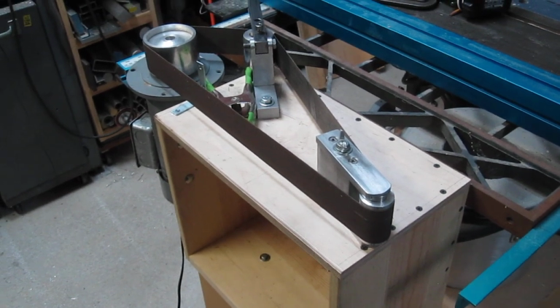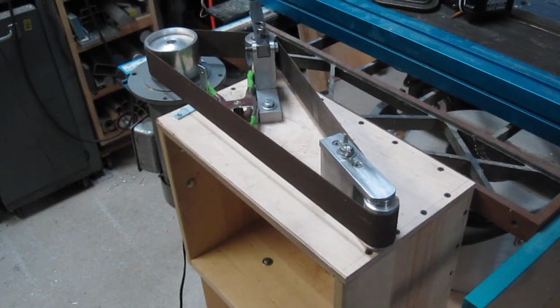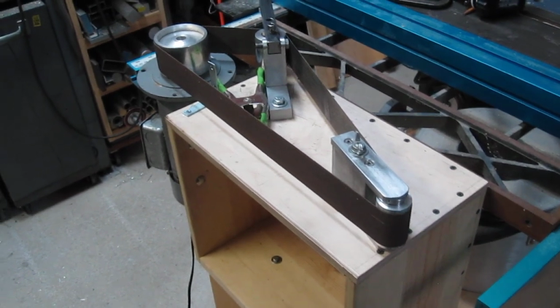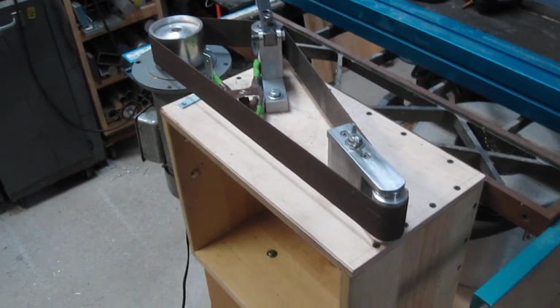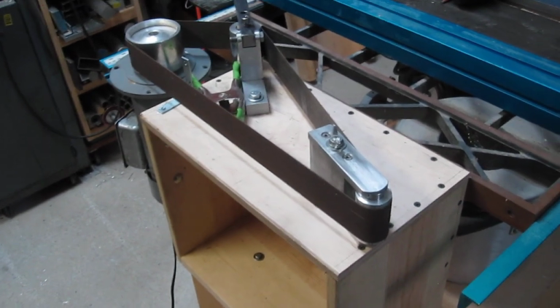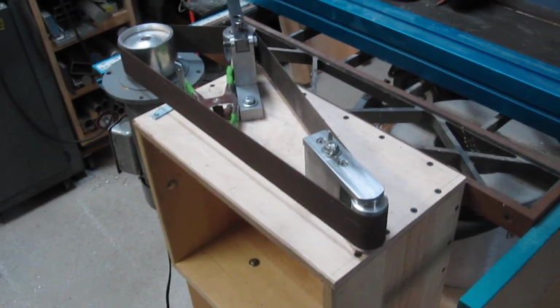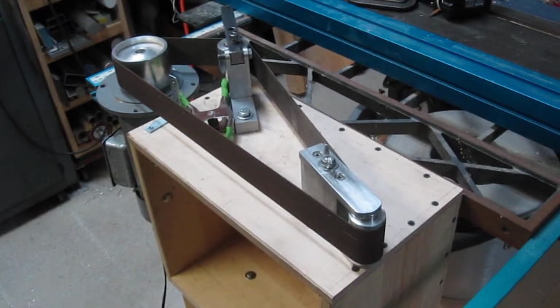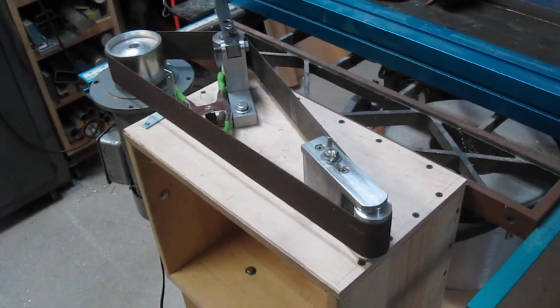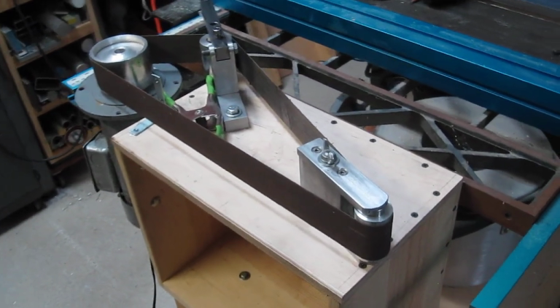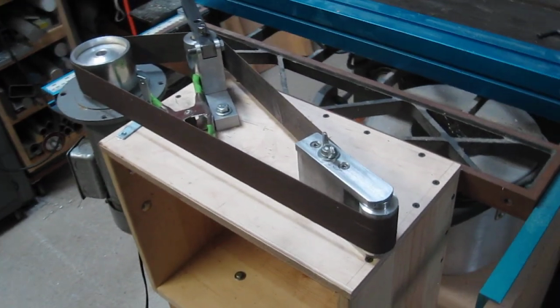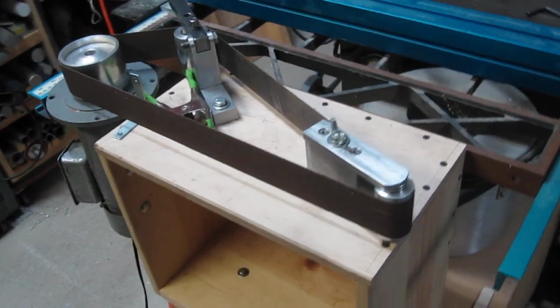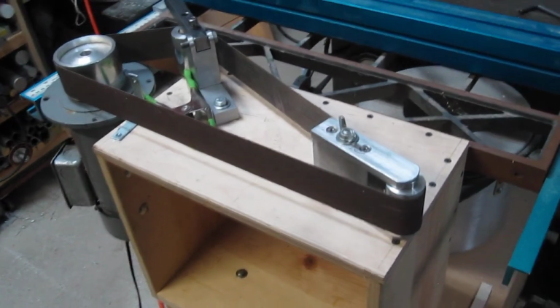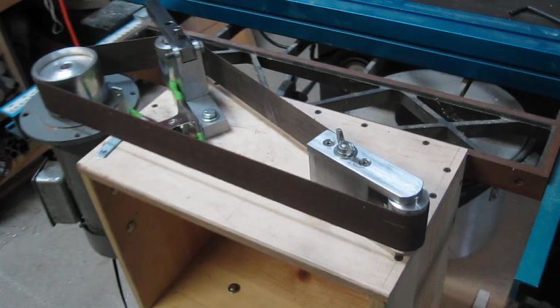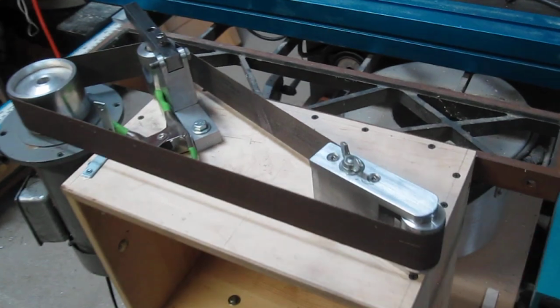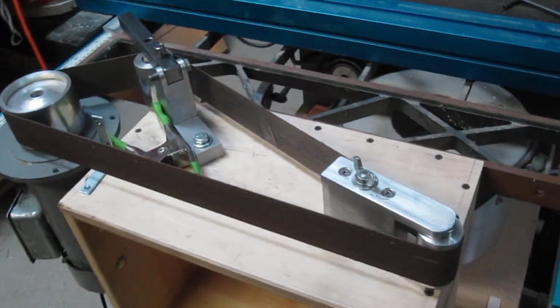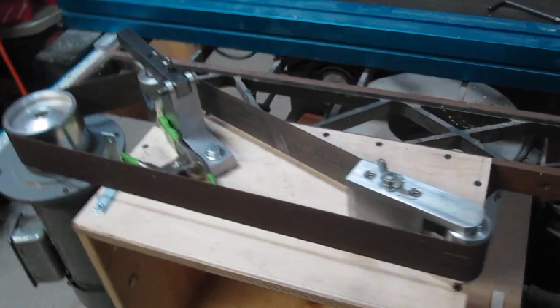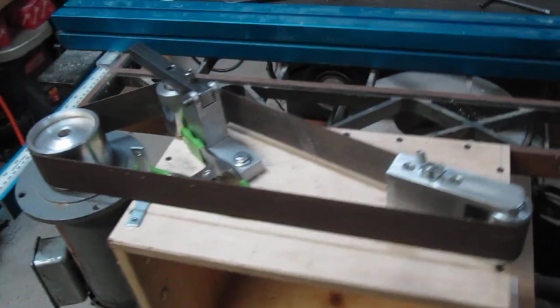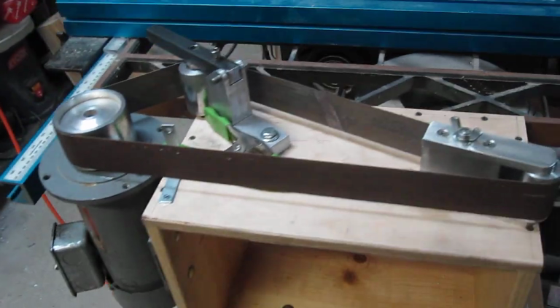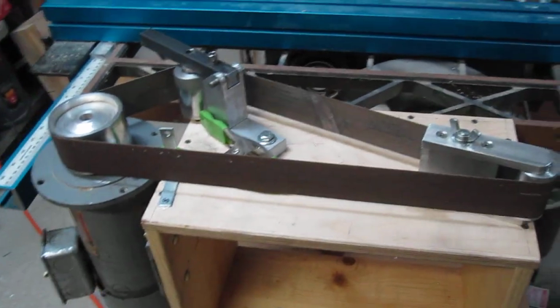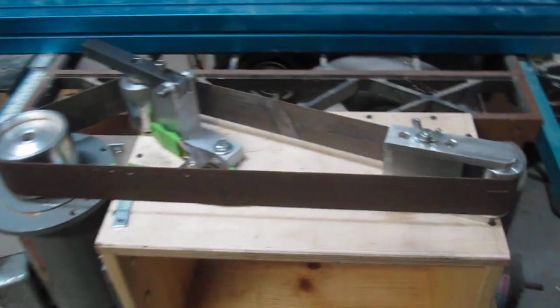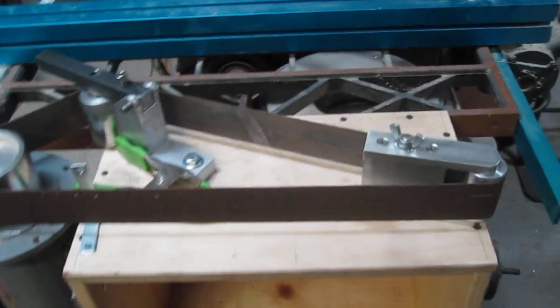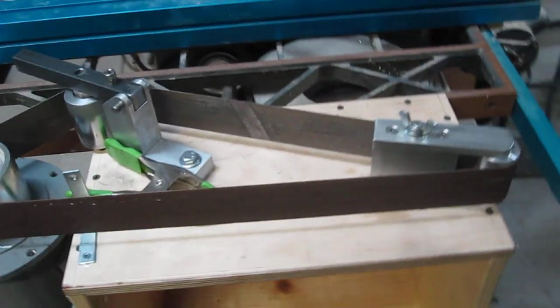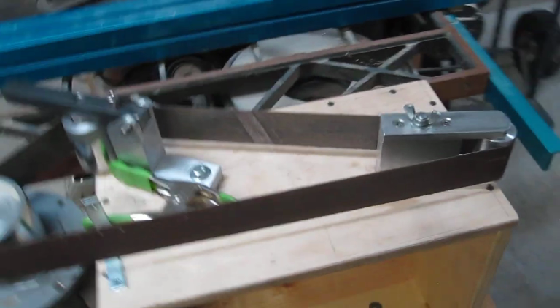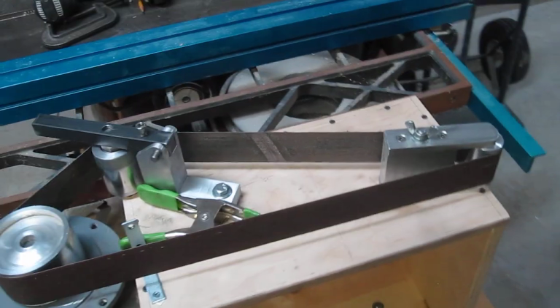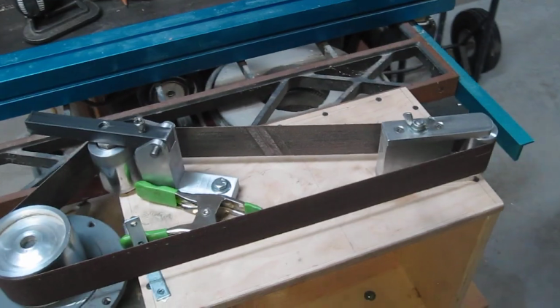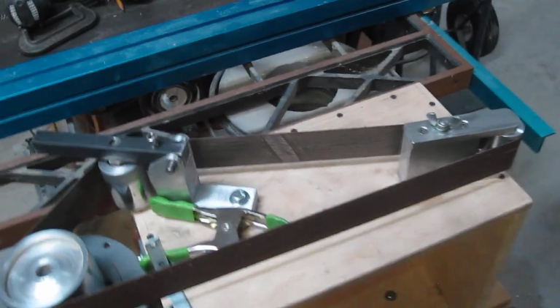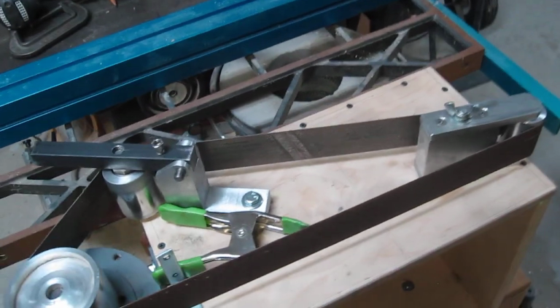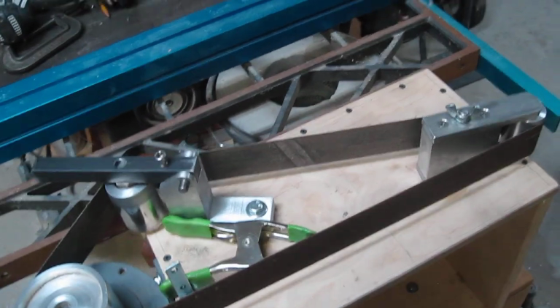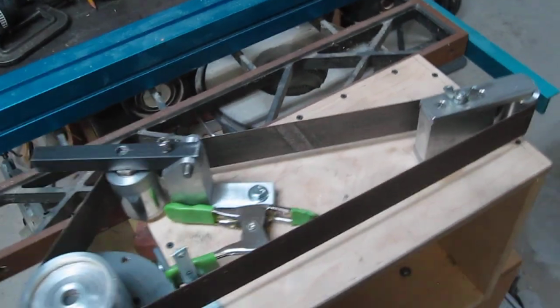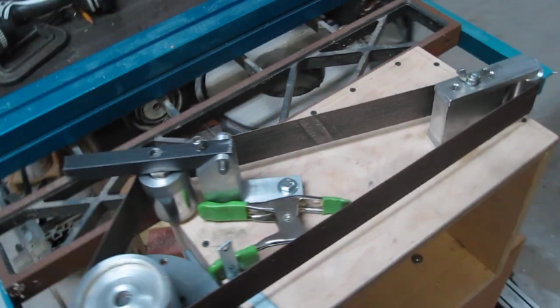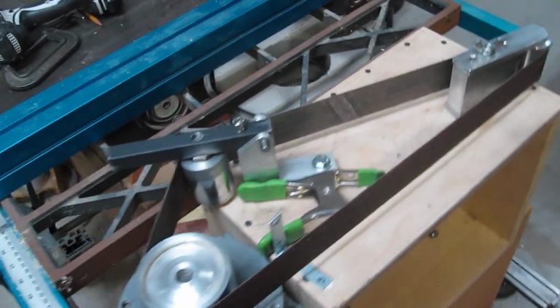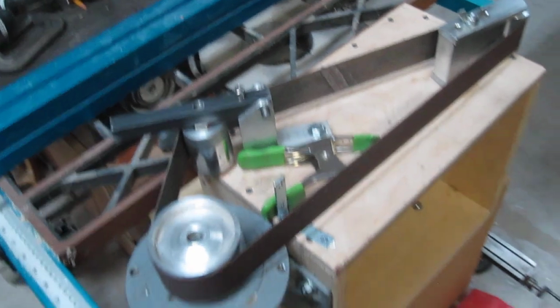Here's a real short video of my horizontal belt grinder — just a real quick little walk around here.